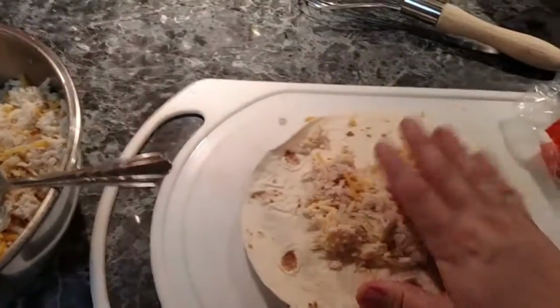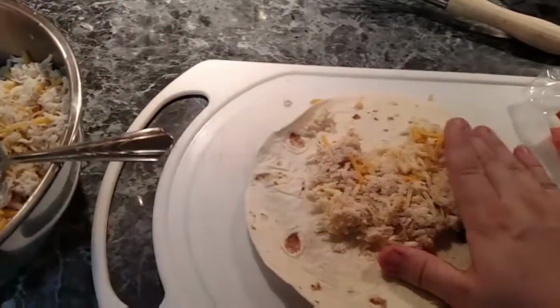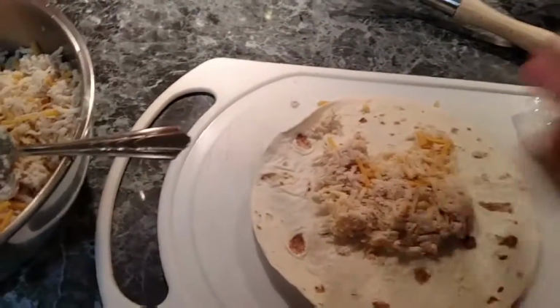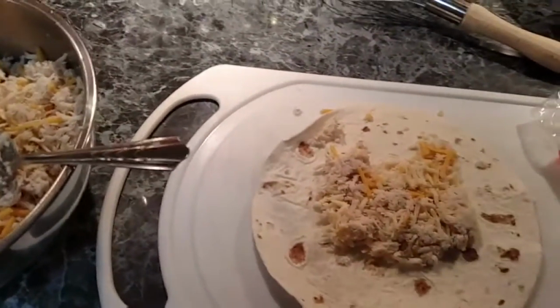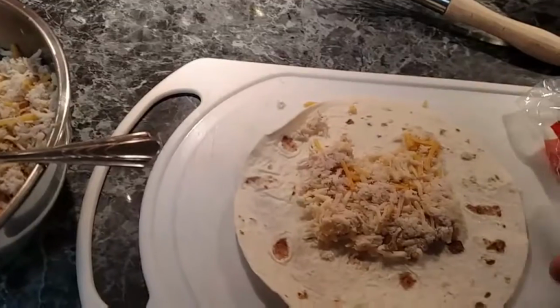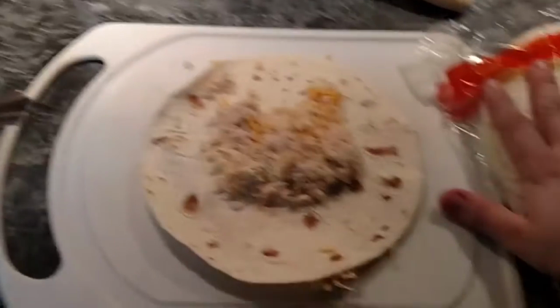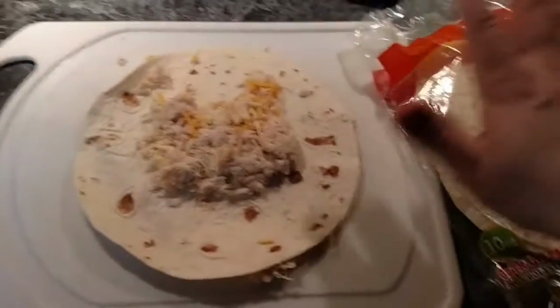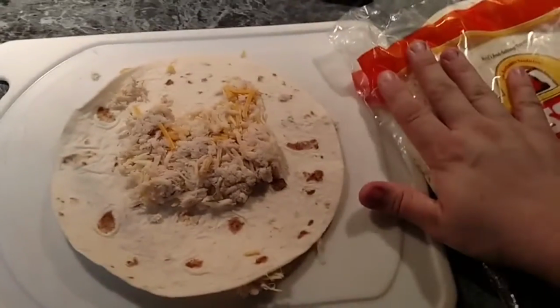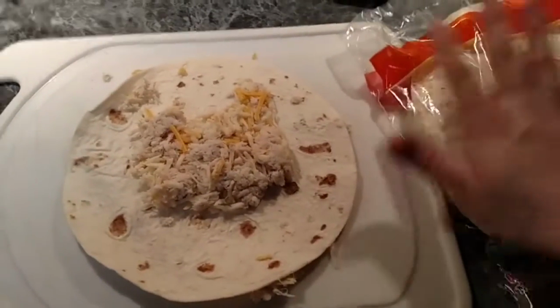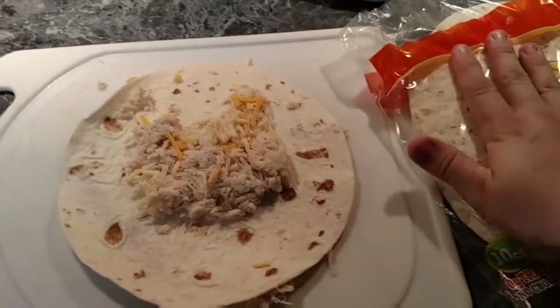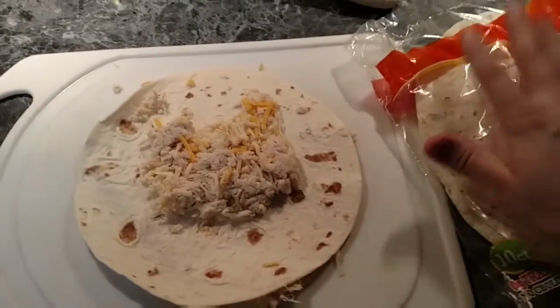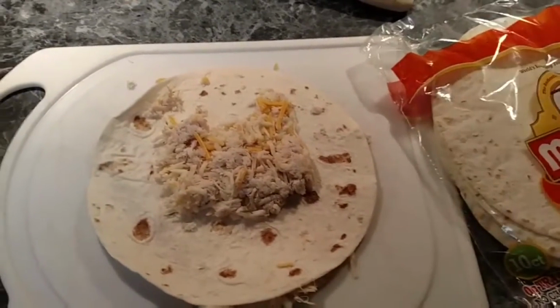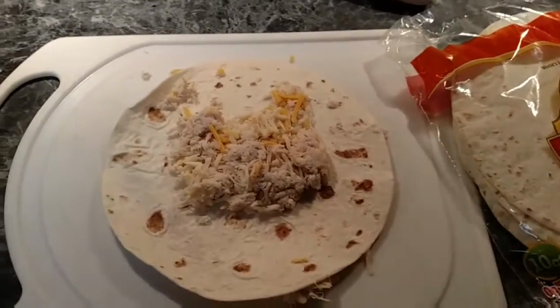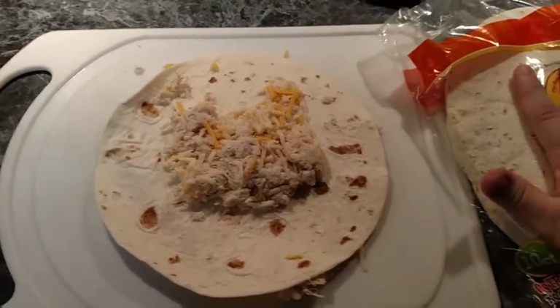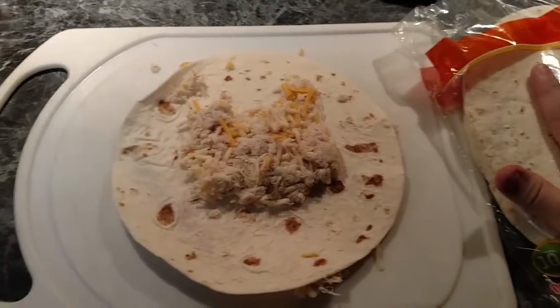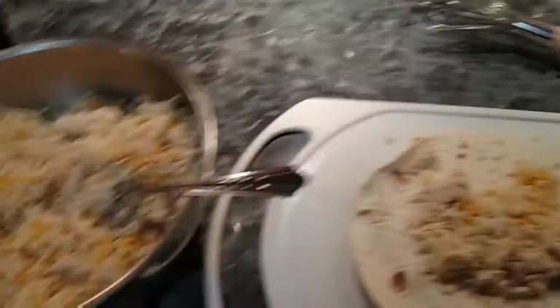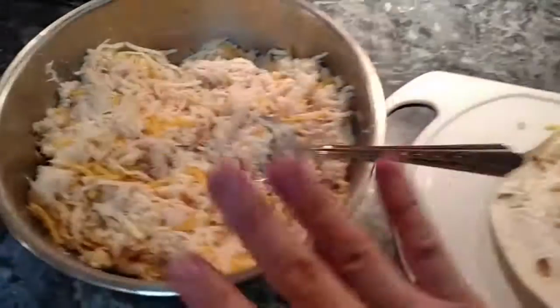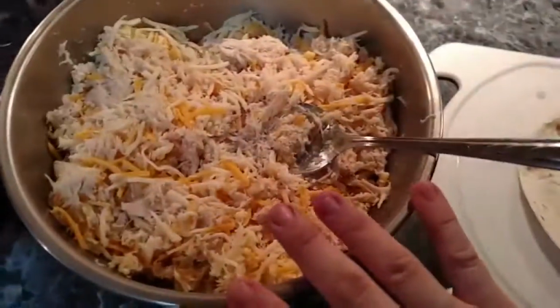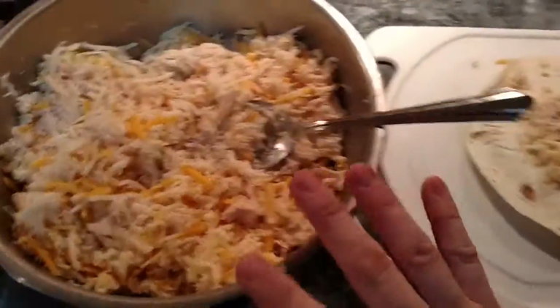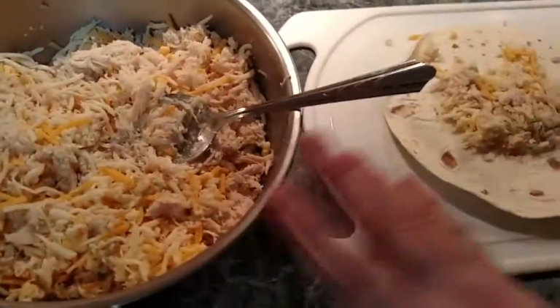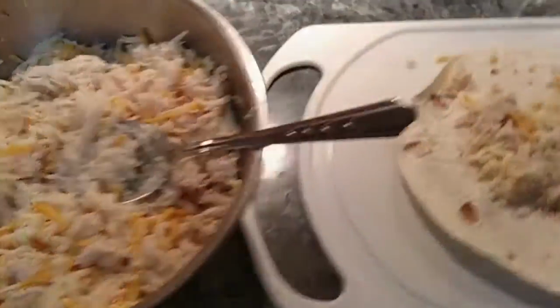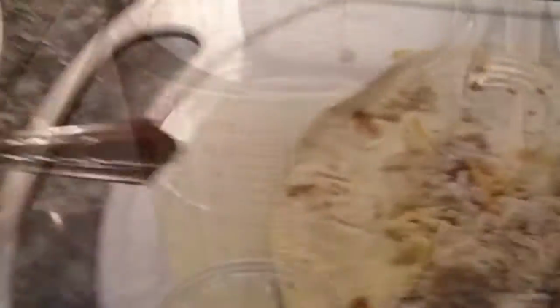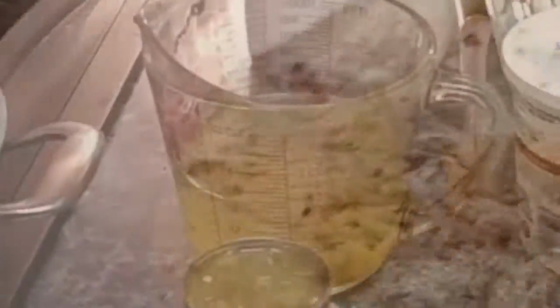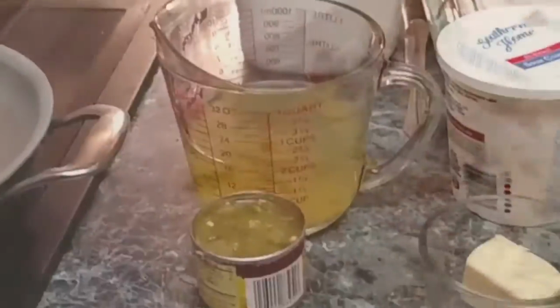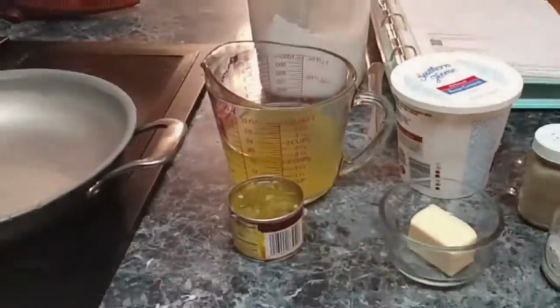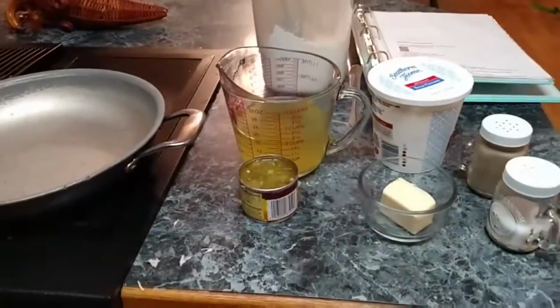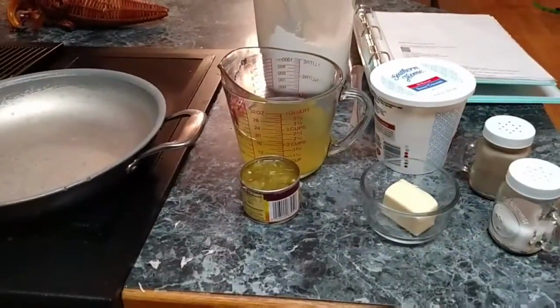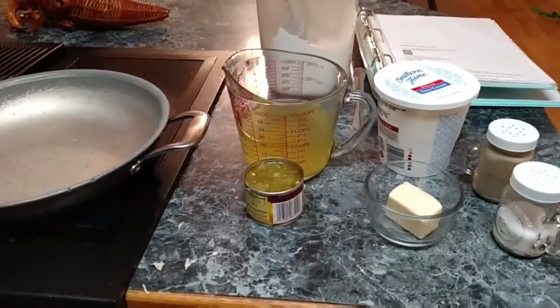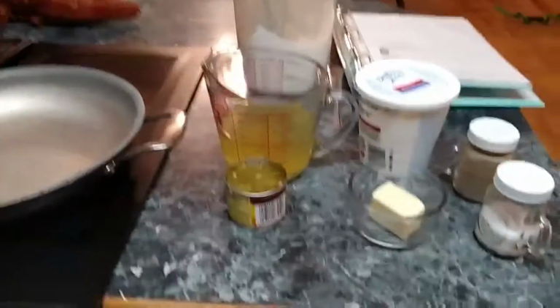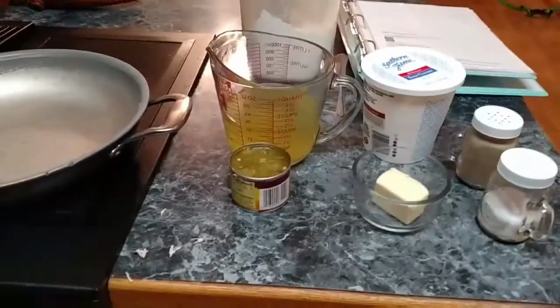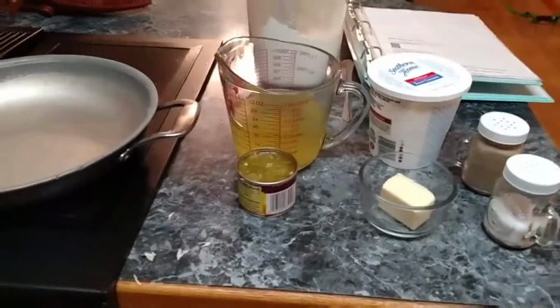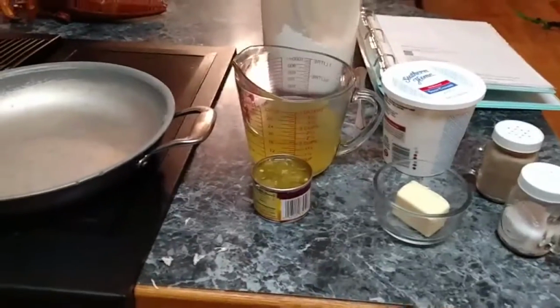That's the part you can freeze if you want to go ahead and pre-make a bunch of these — it makes this a little bit easier, but it really doesn't take very long. Next, I'm going to show you how to do the sauce and it comes together super quick.